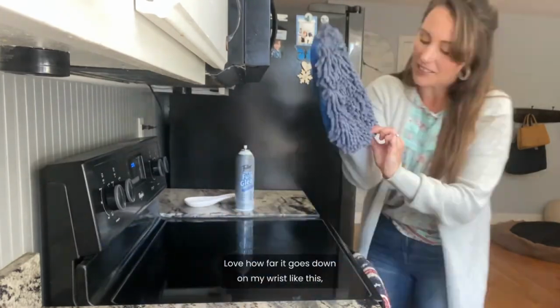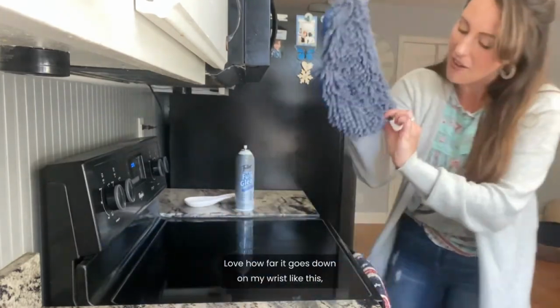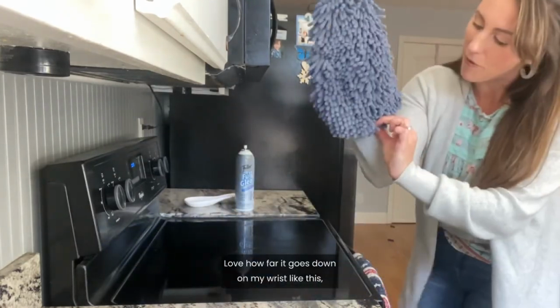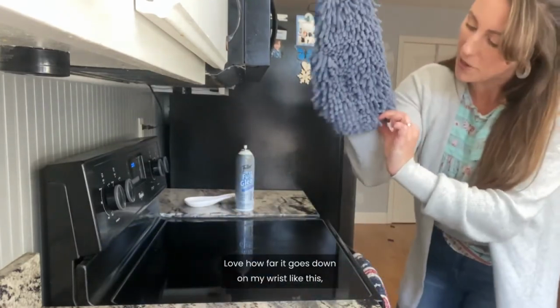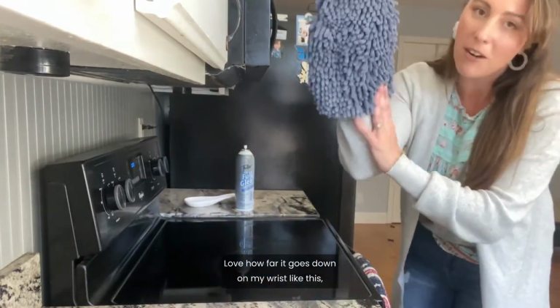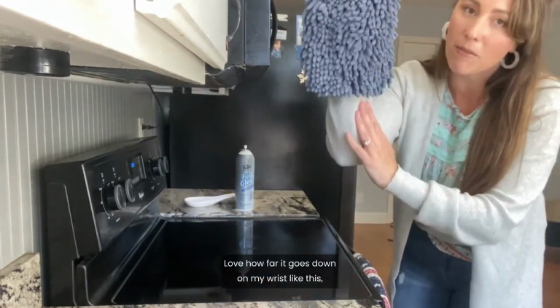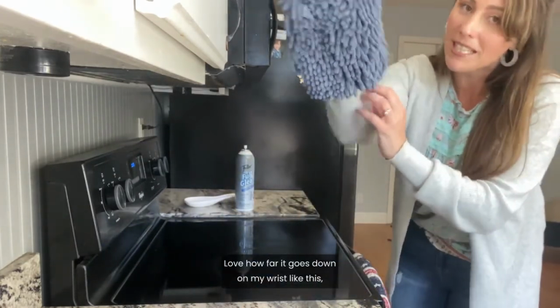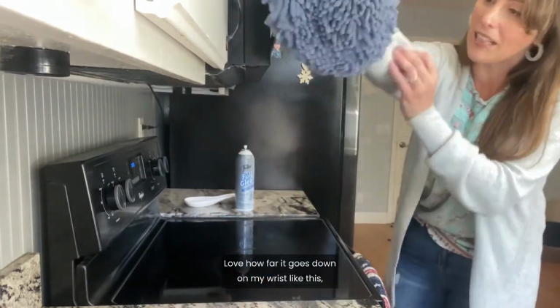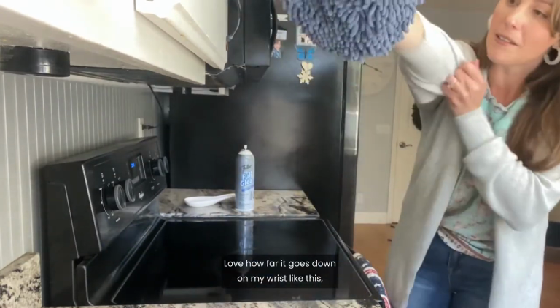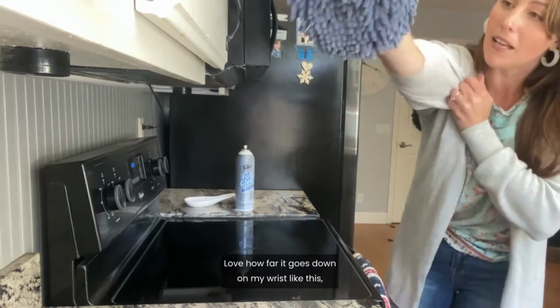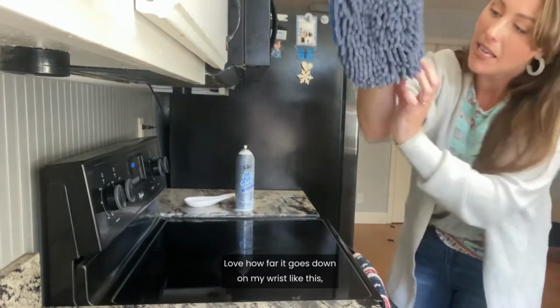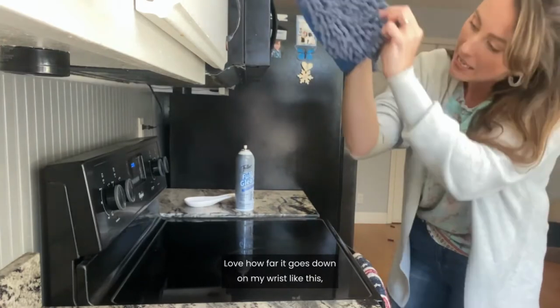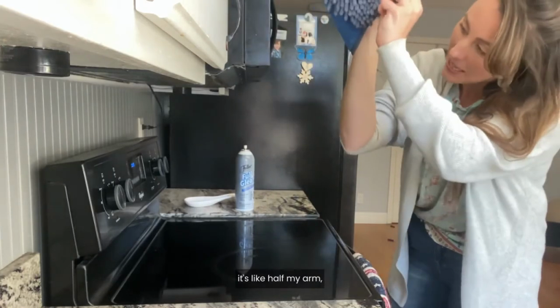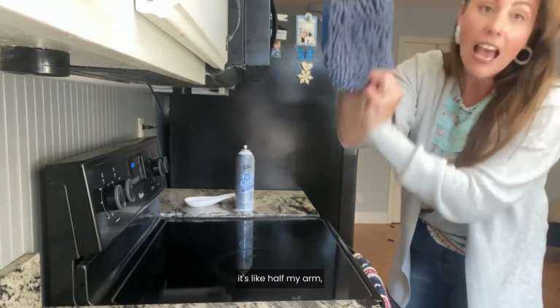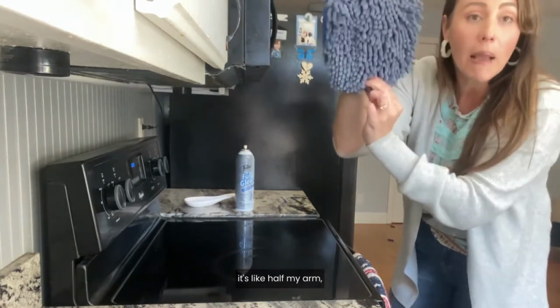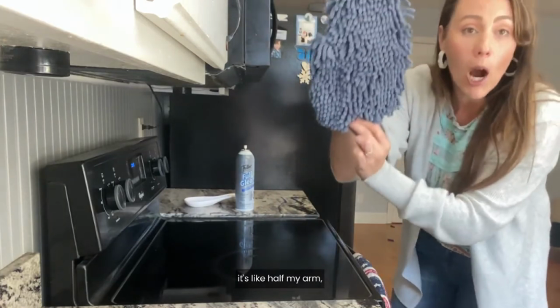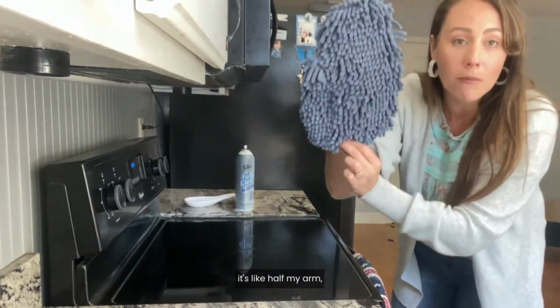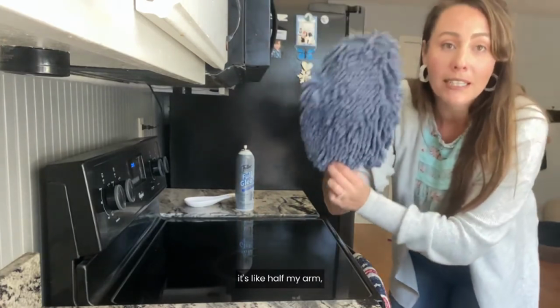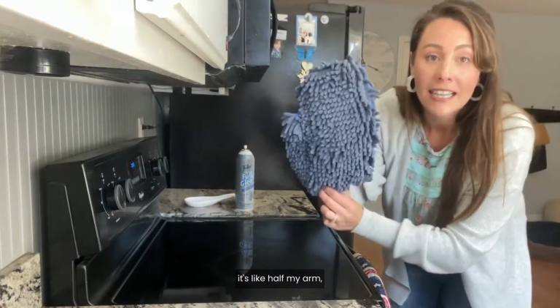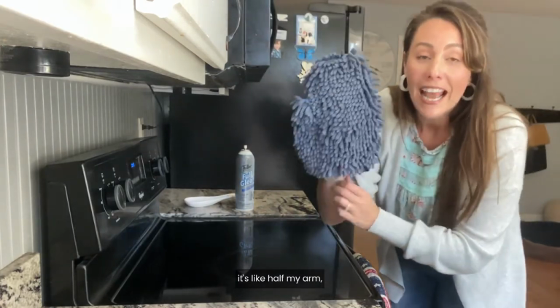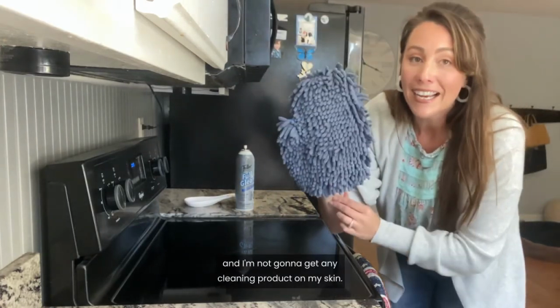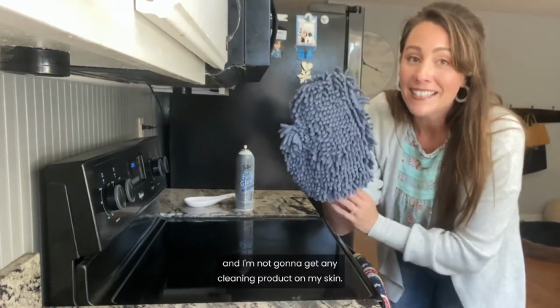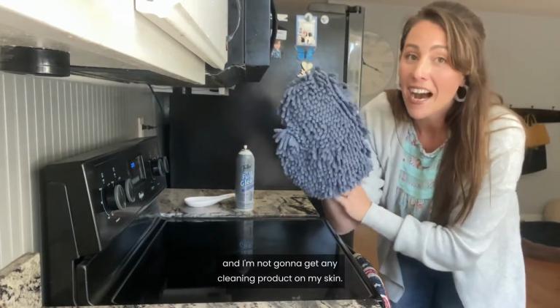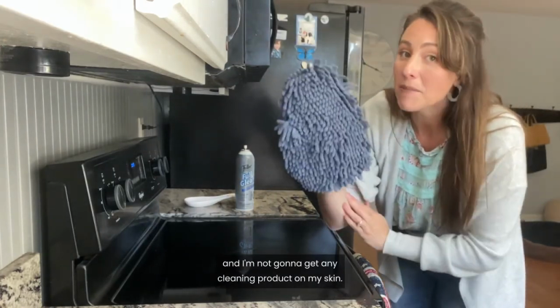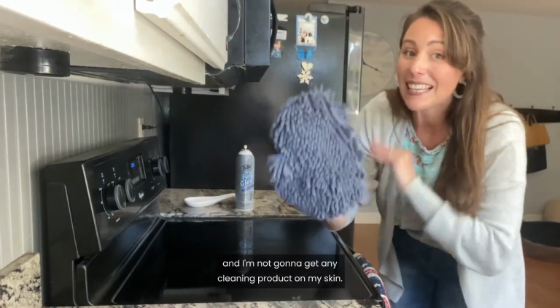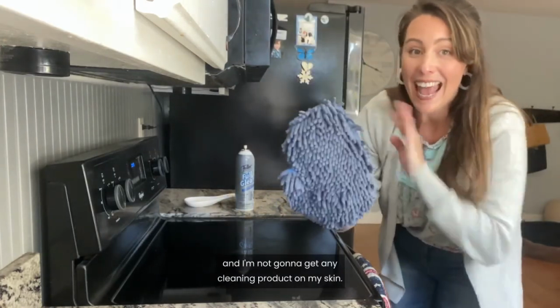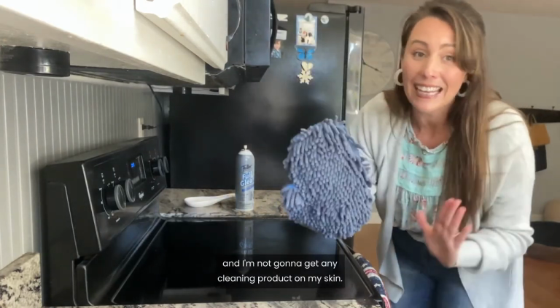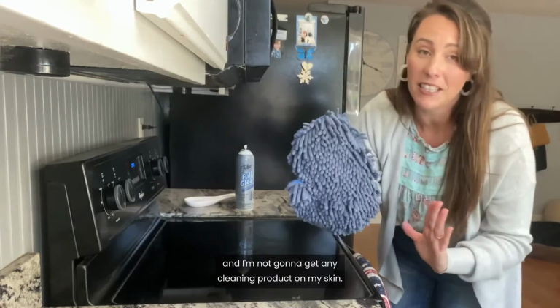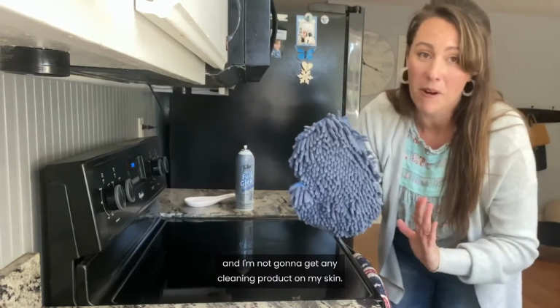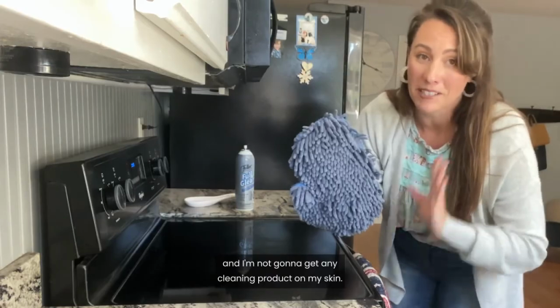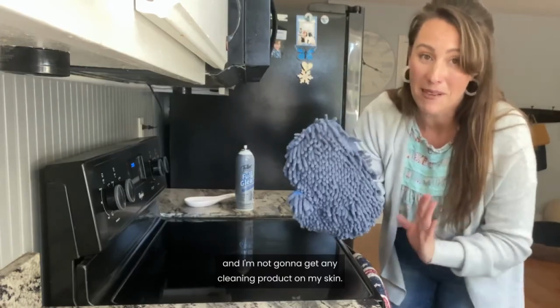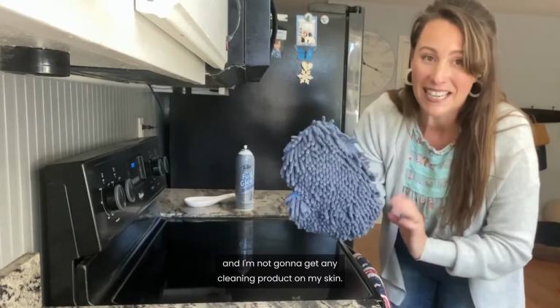Love how far it goes down on my wrist. It's like half my arm and I'm not going to get any cleaning product on my skin.